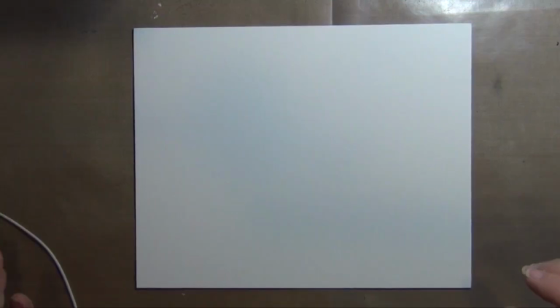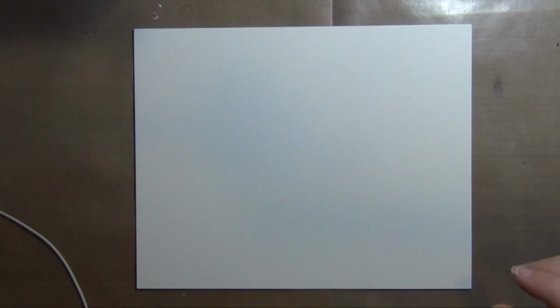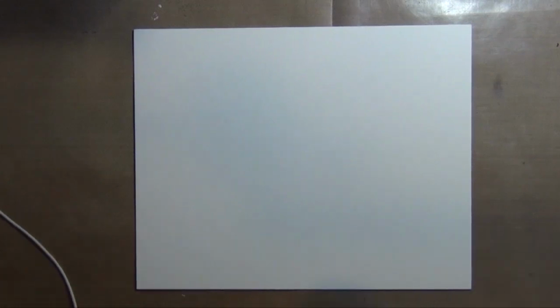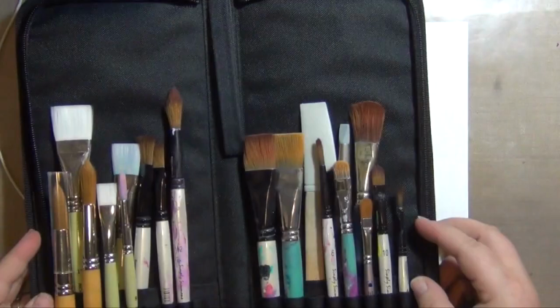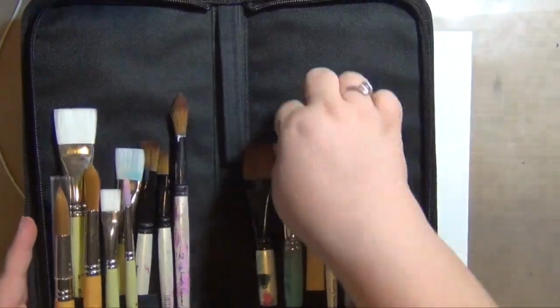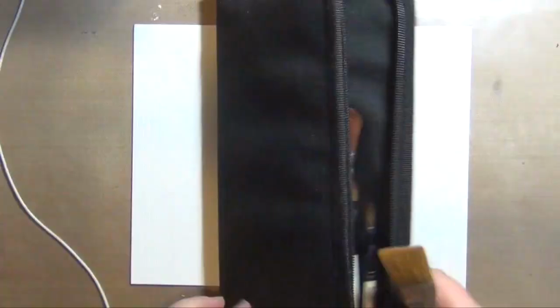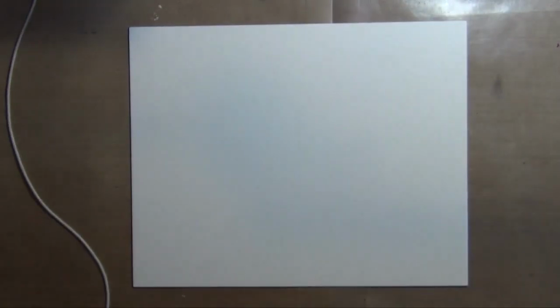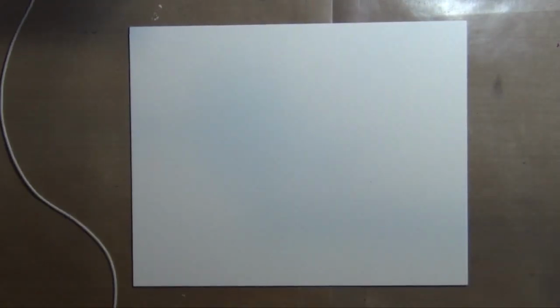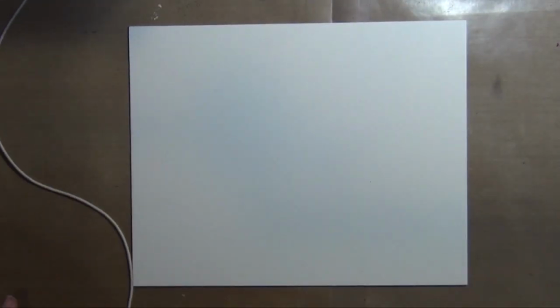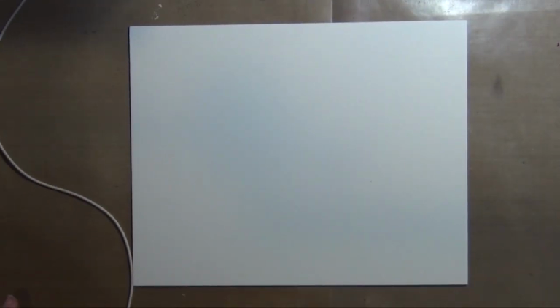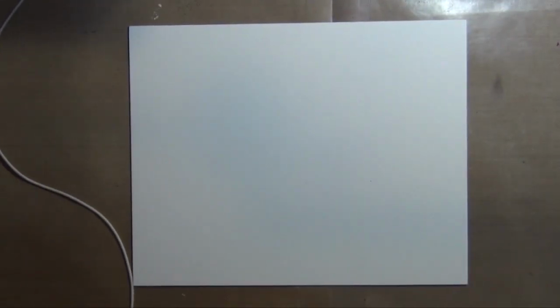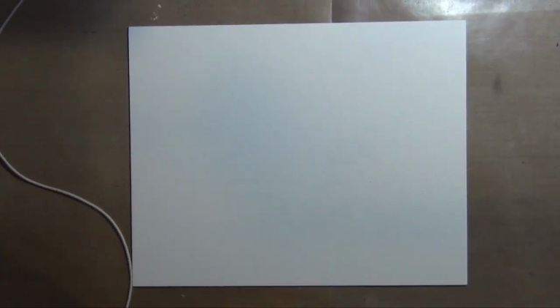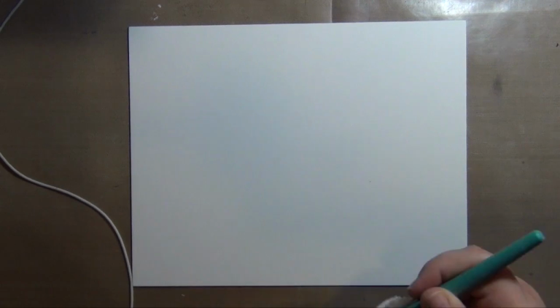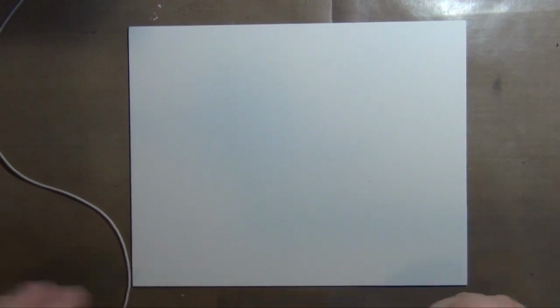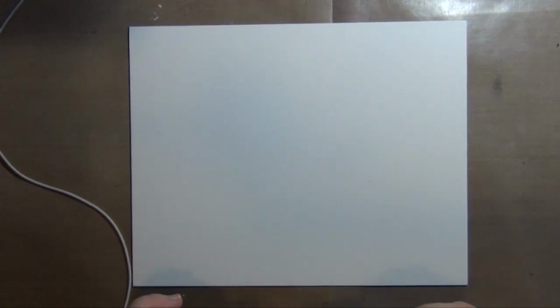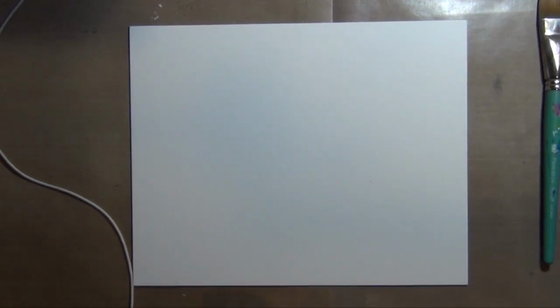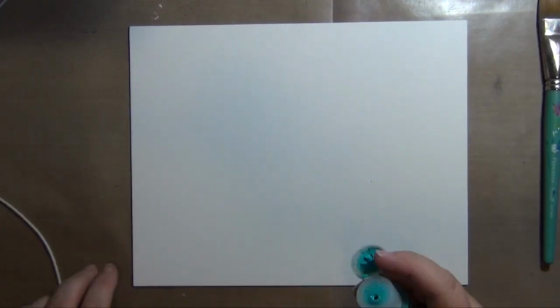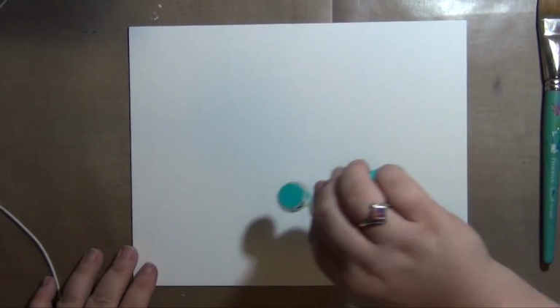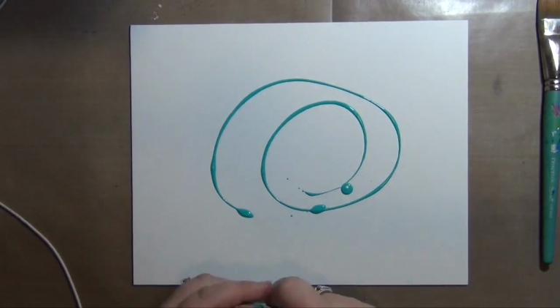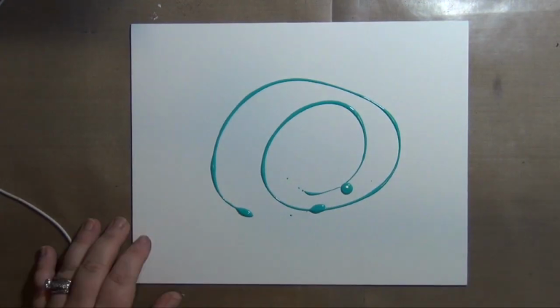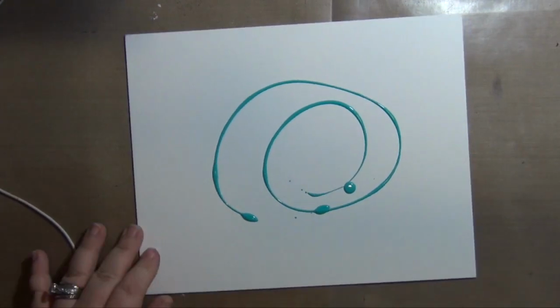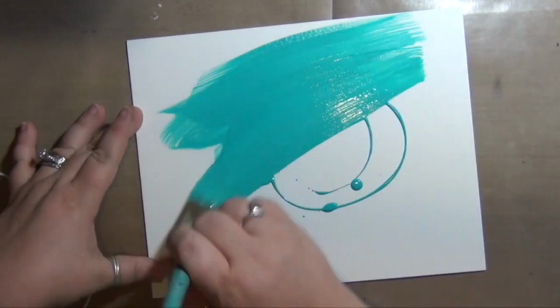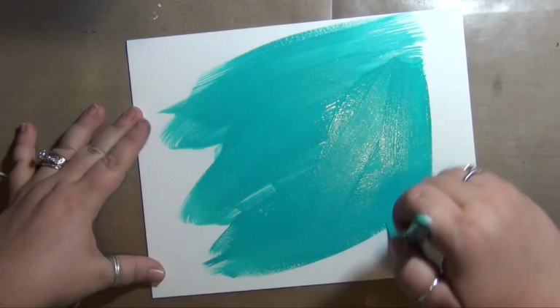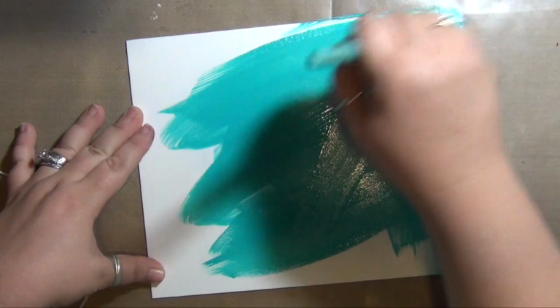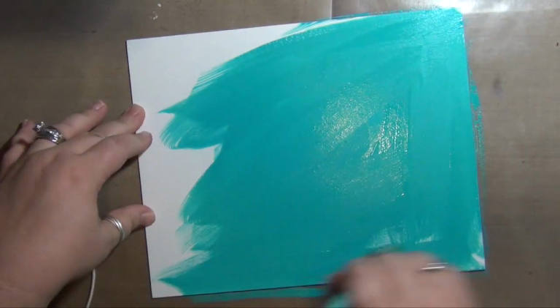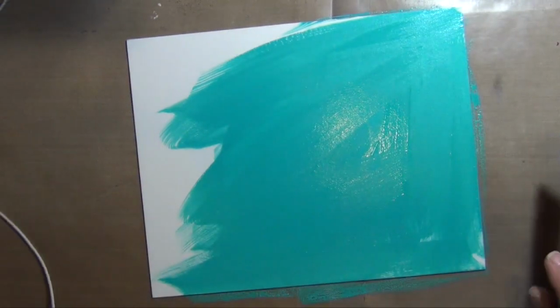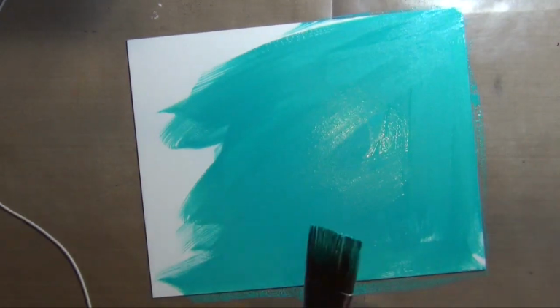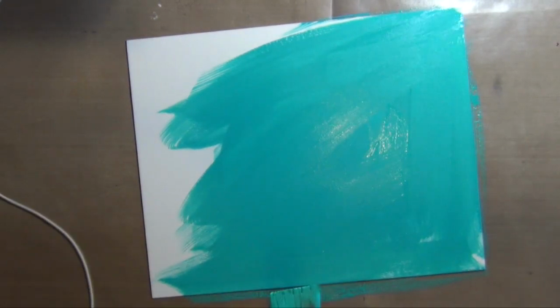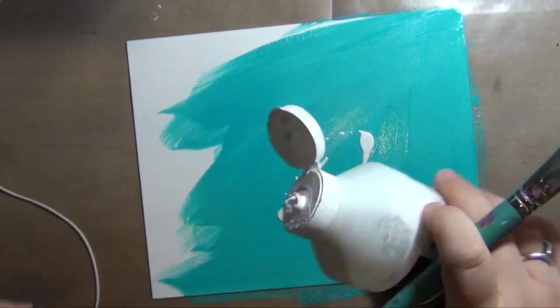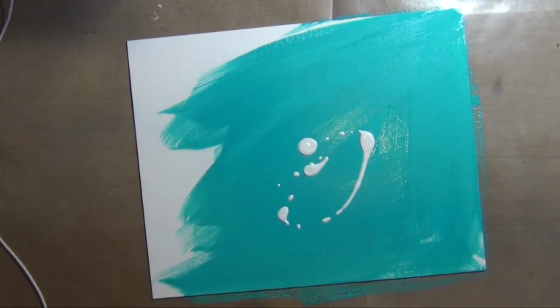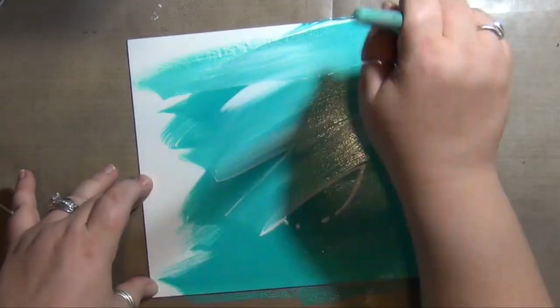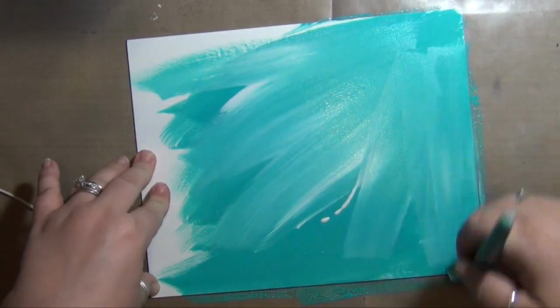Hey everyone, it's Claudia with Crazy Island Studios, and welcome to my second contribution to the hashtag Love Summer Art project. So excited to be a part of this — I am jumping right in here.